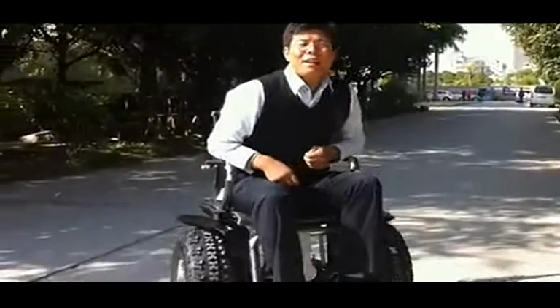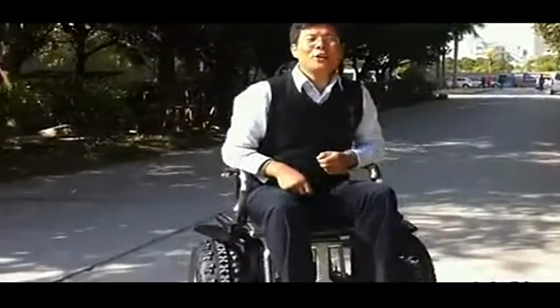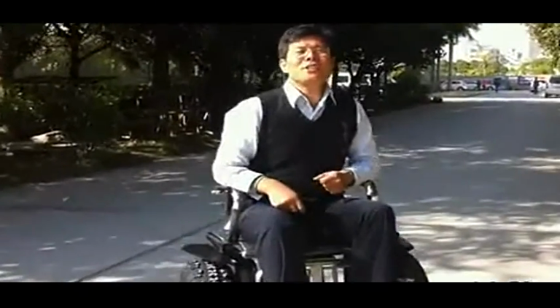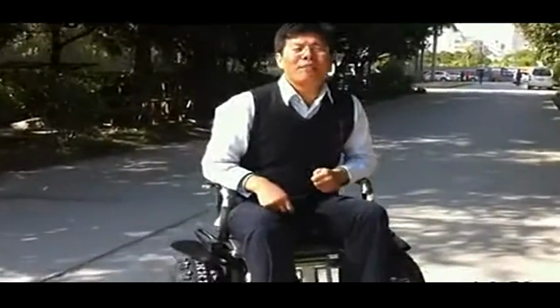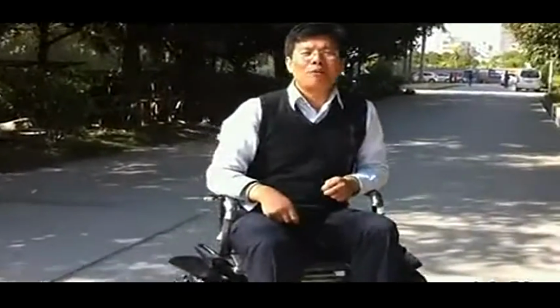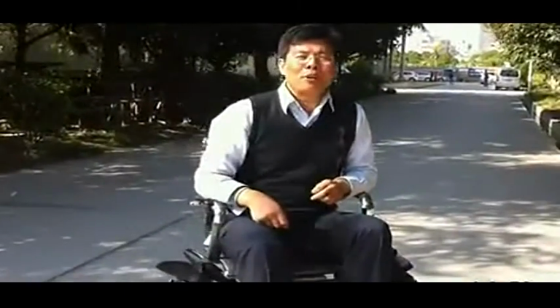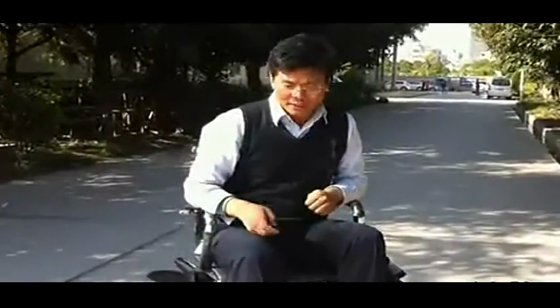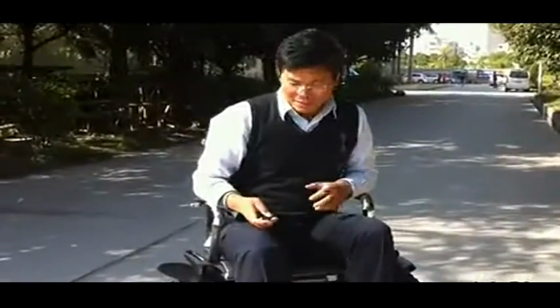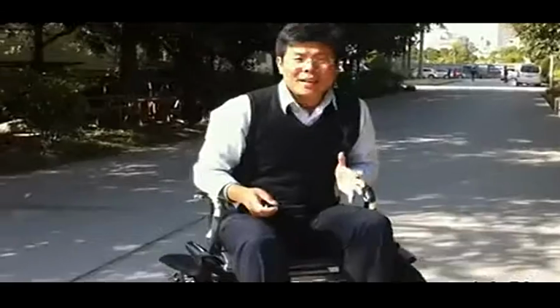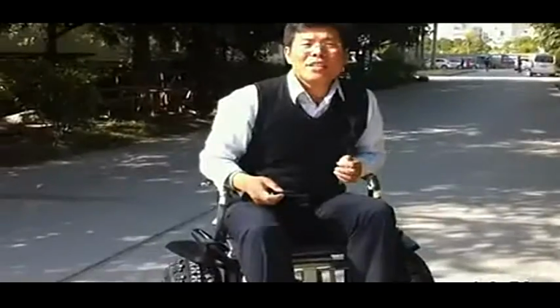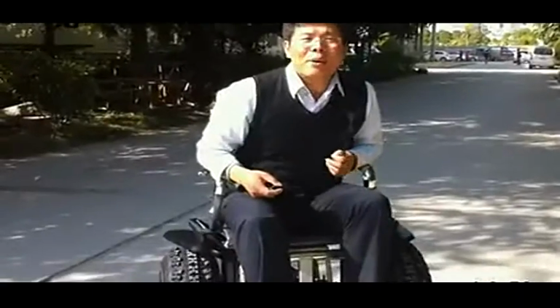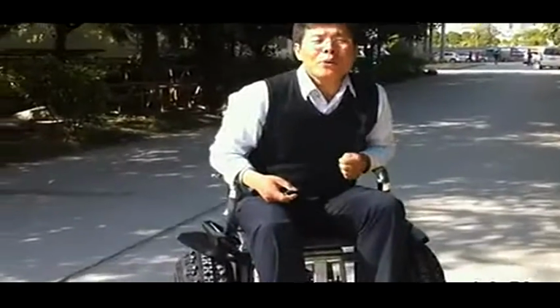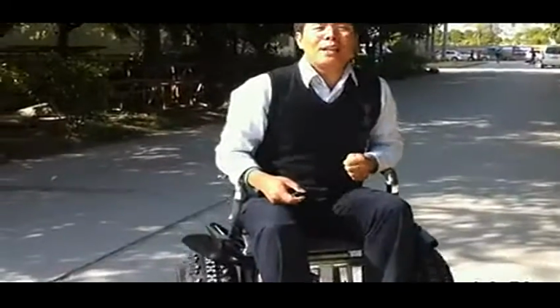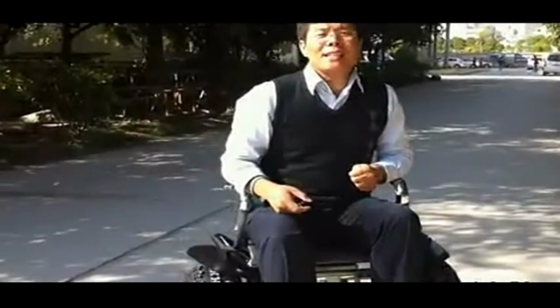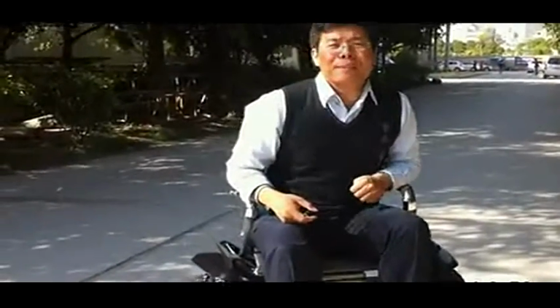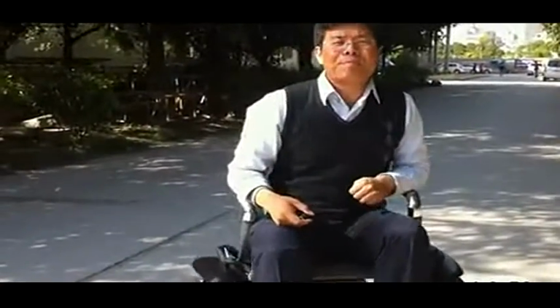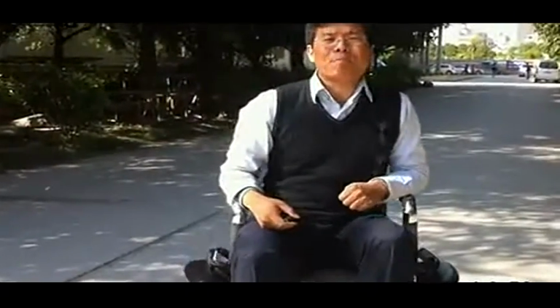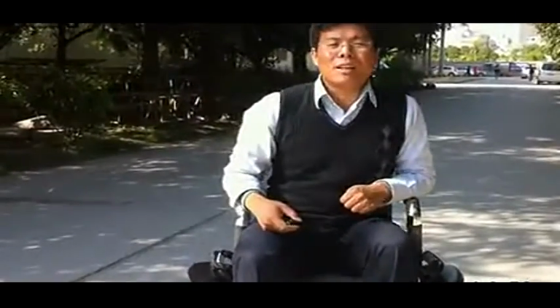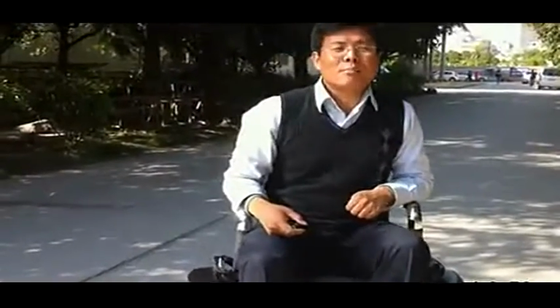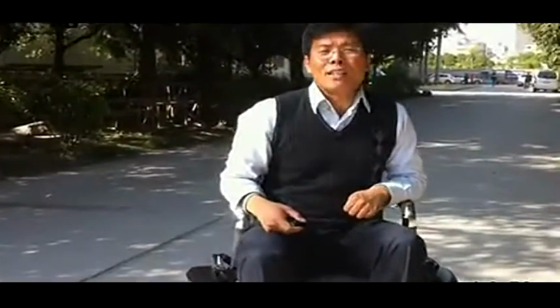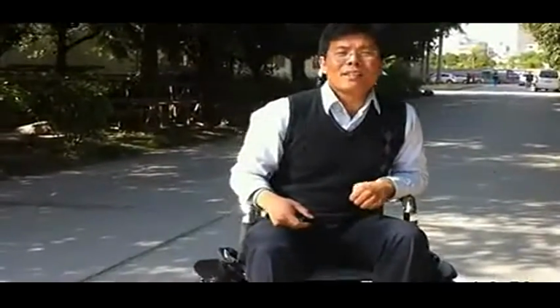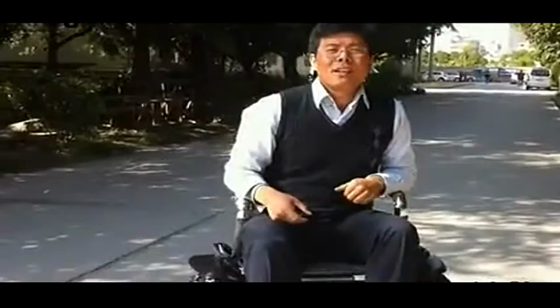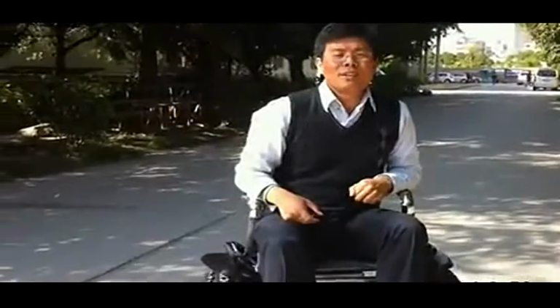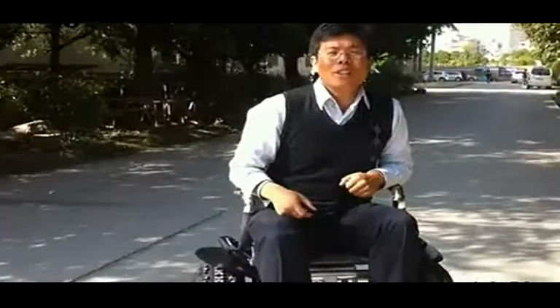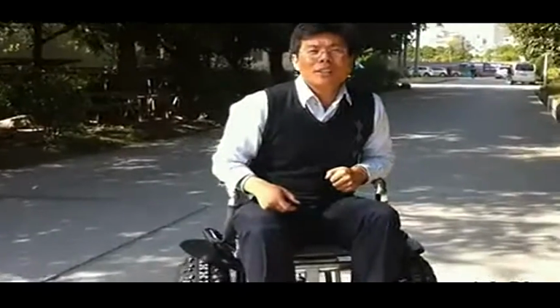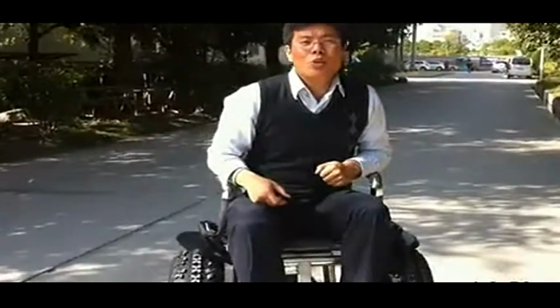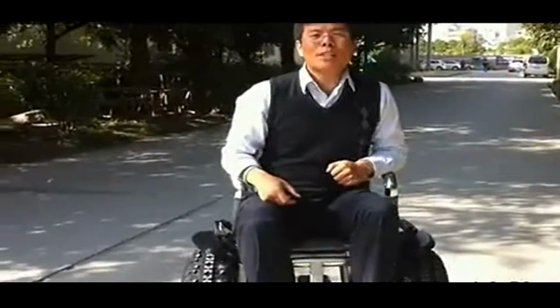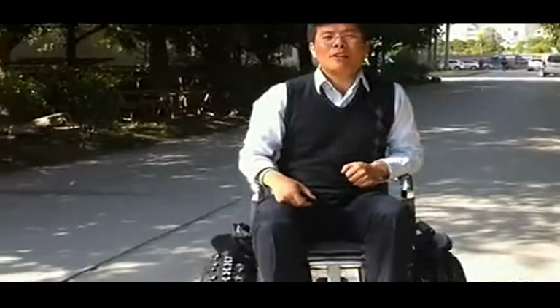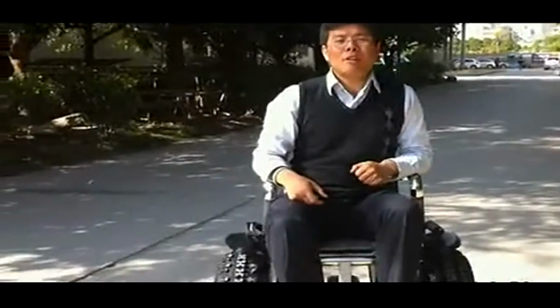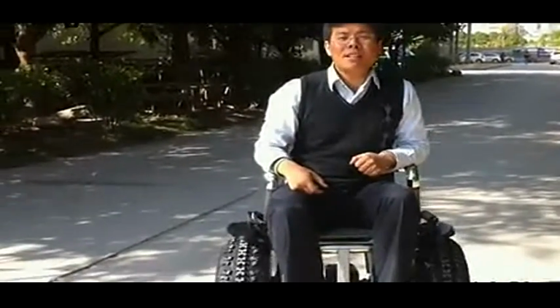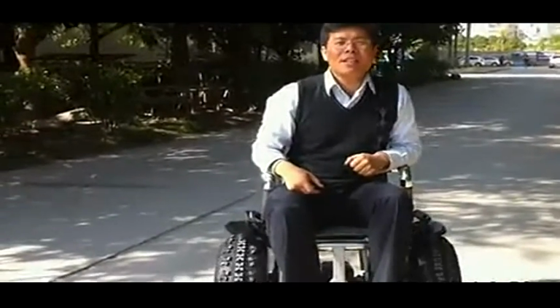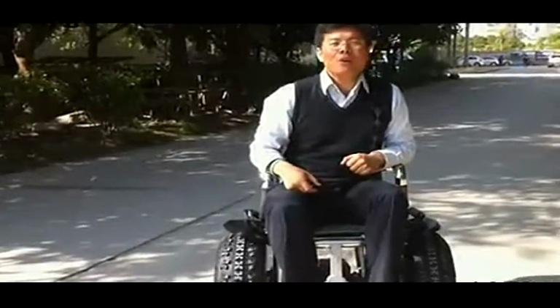Hello, this is Kevin from Freebook Commercial. This is our latest product. It's called a two-wheel self-balancing wheelchair.